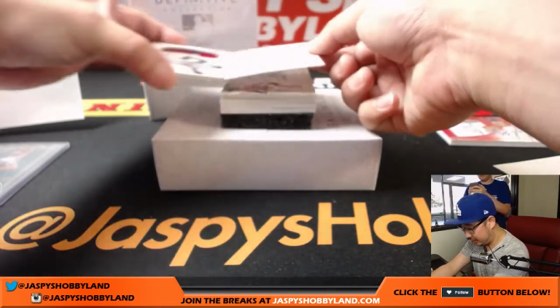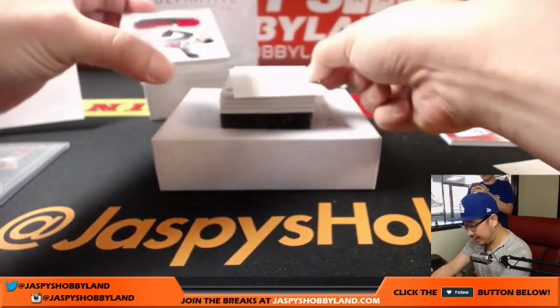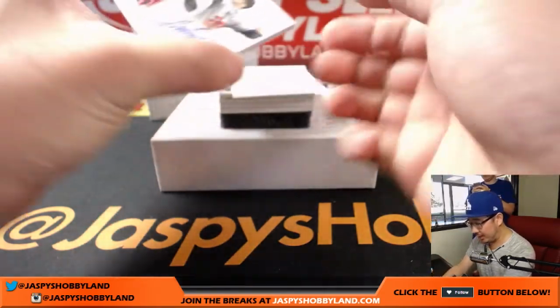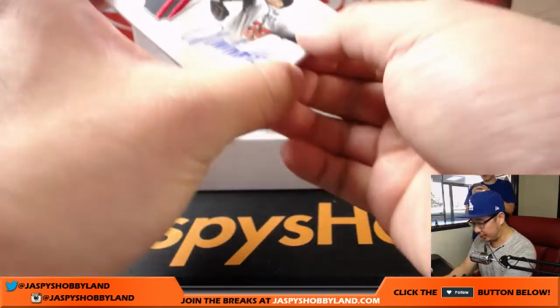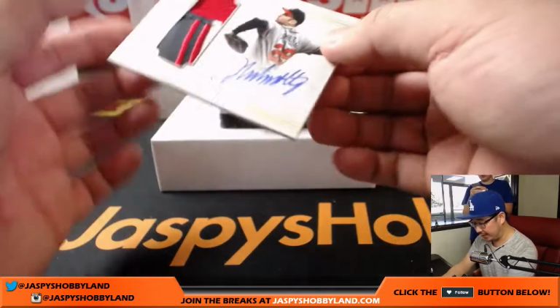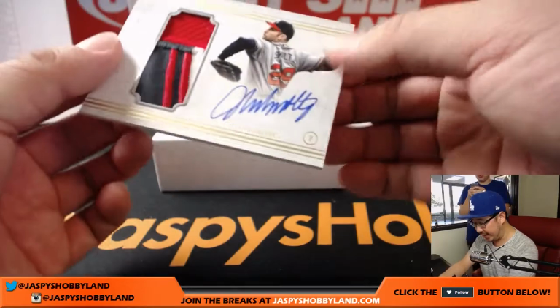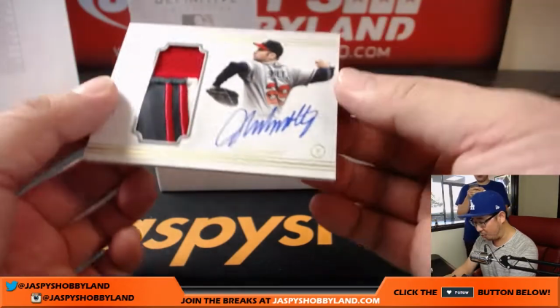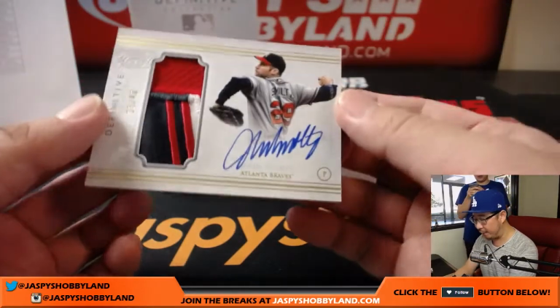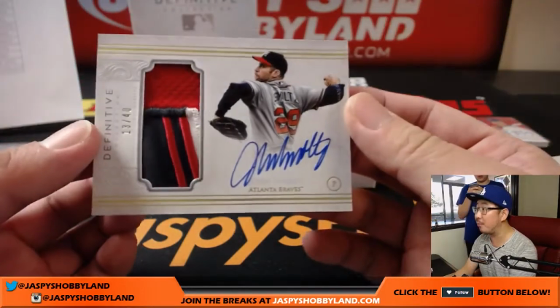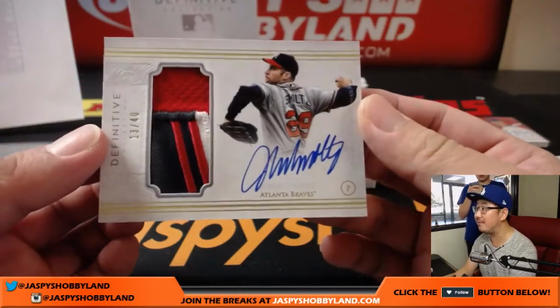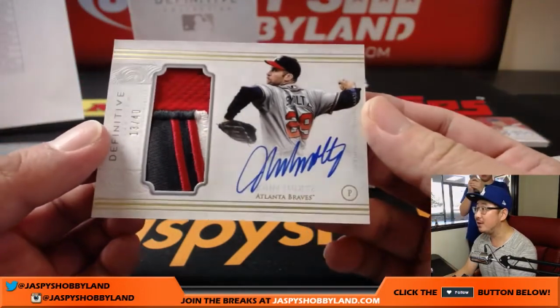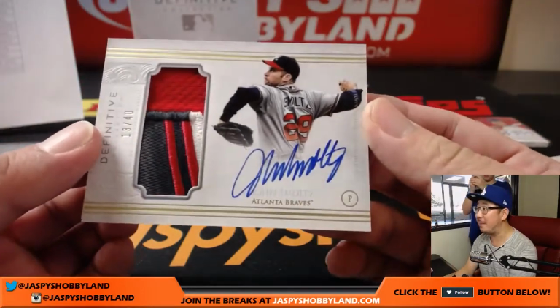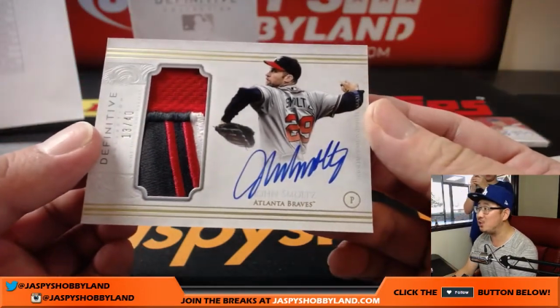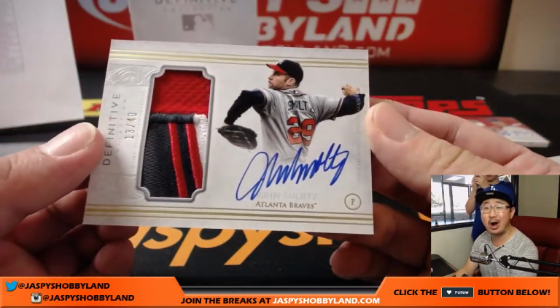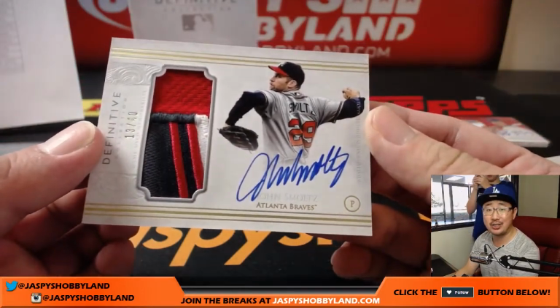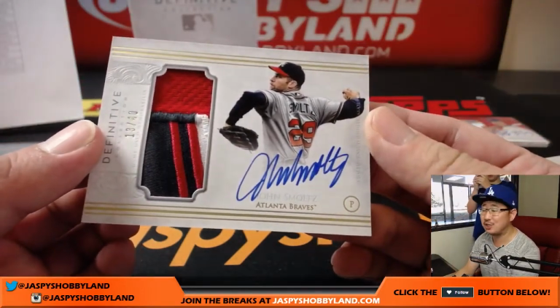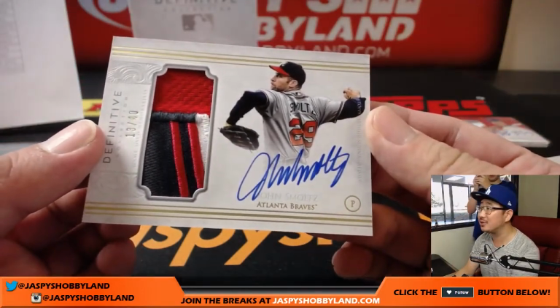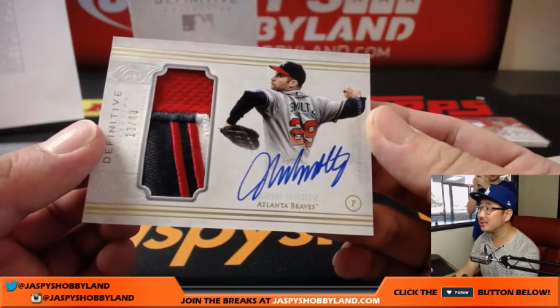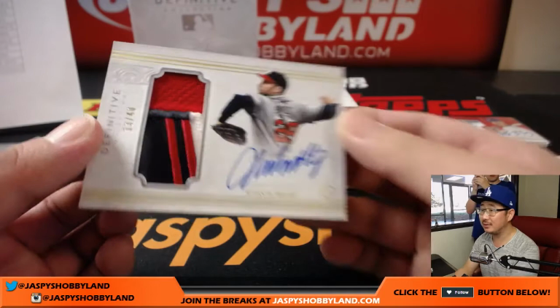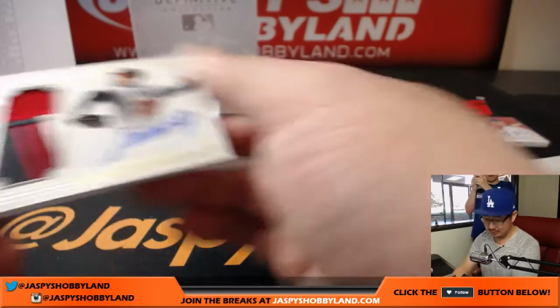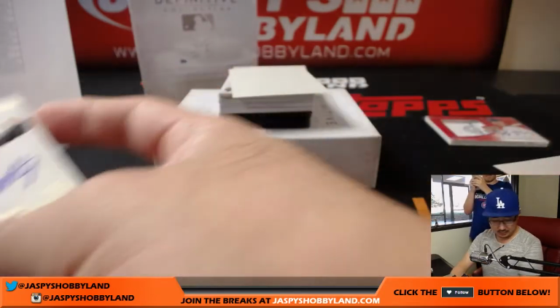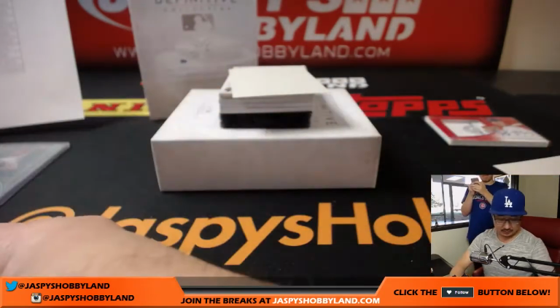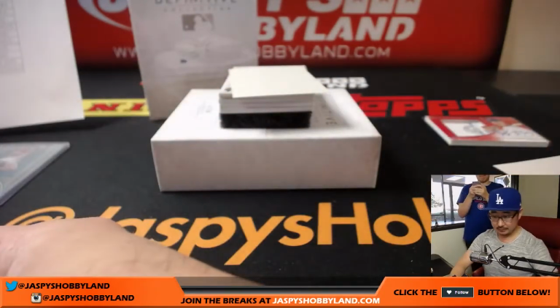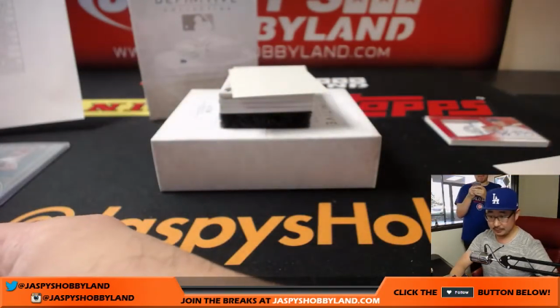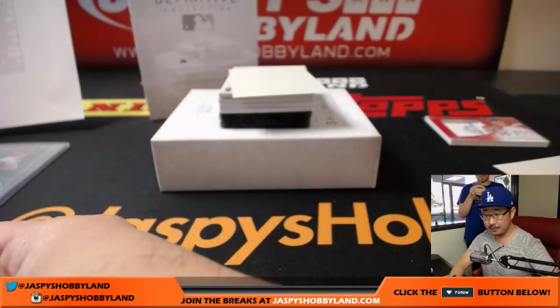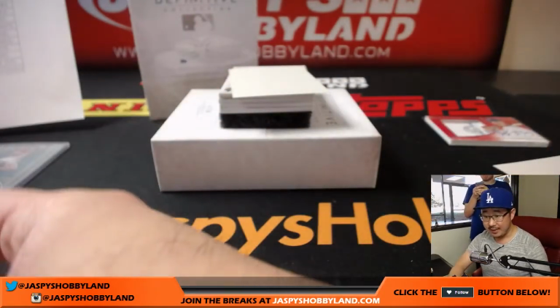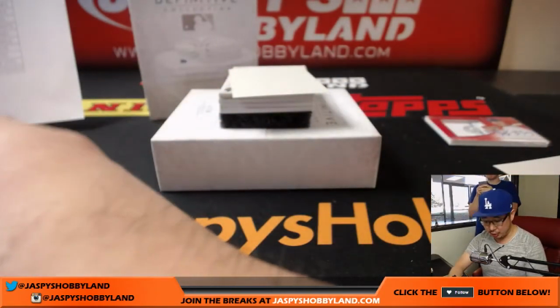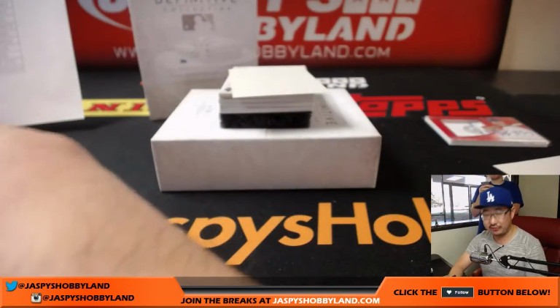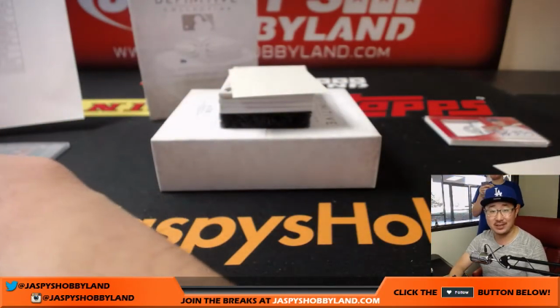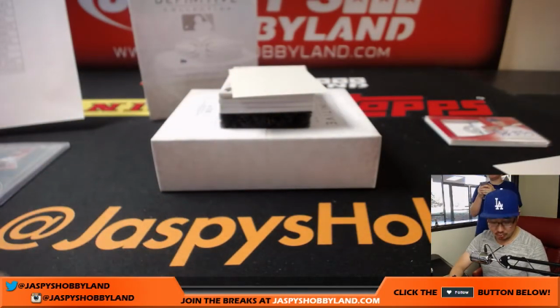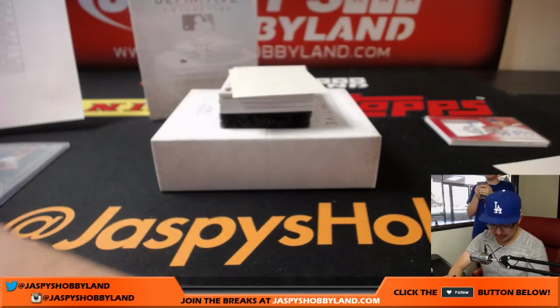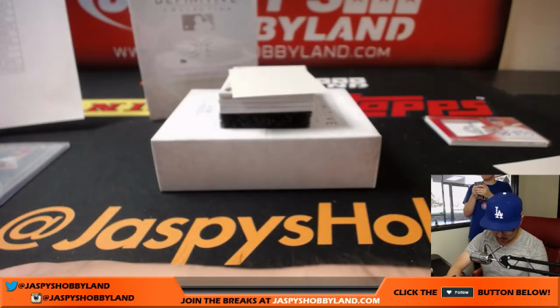Next one is 13 out of 40 for the Braves. What a patch, what an auto — that's John Smoltz. That'll go to Joseph Johns.